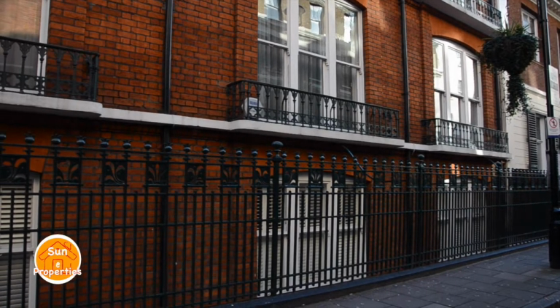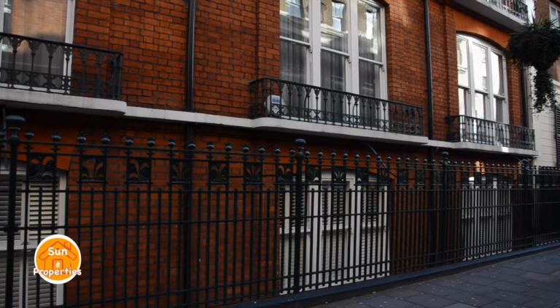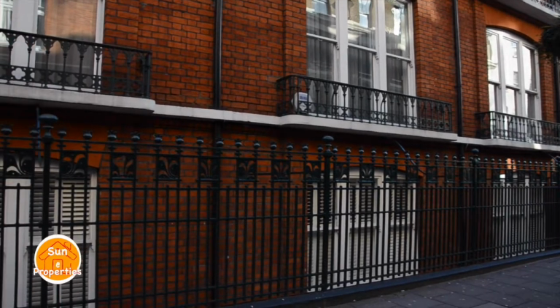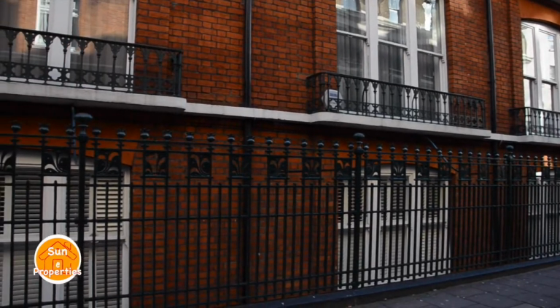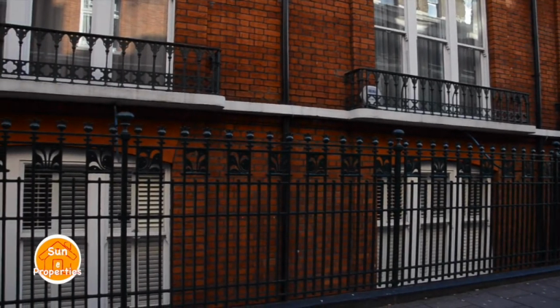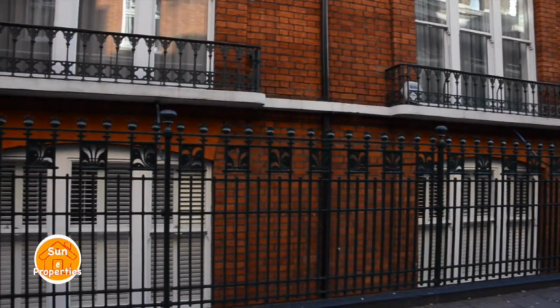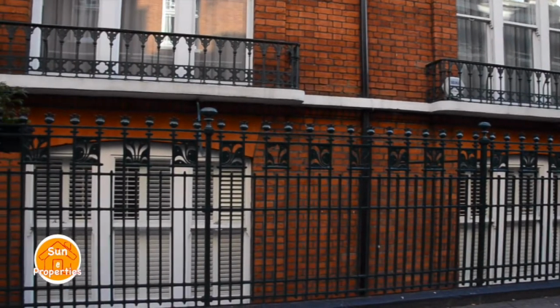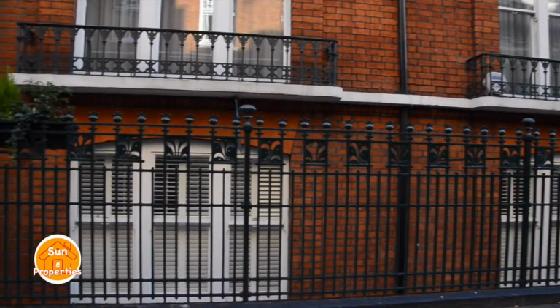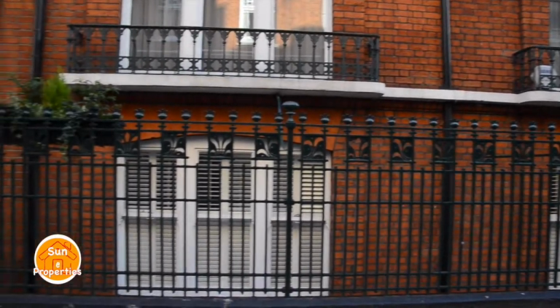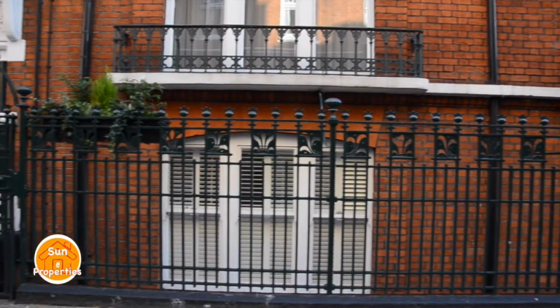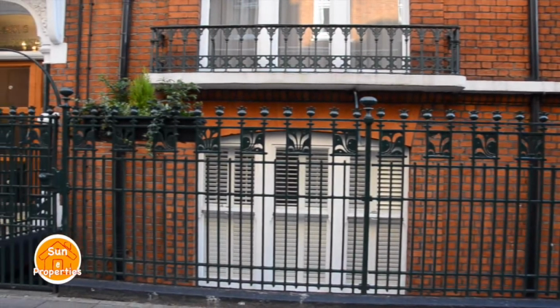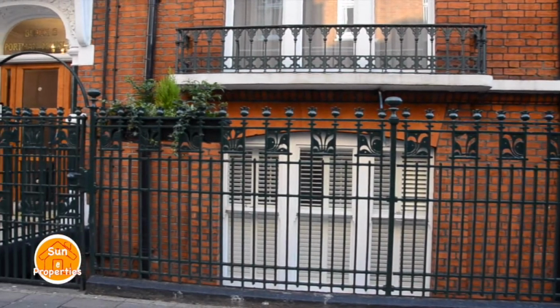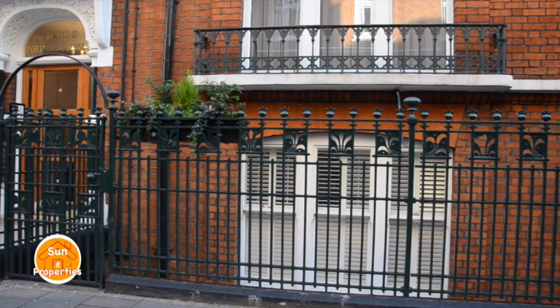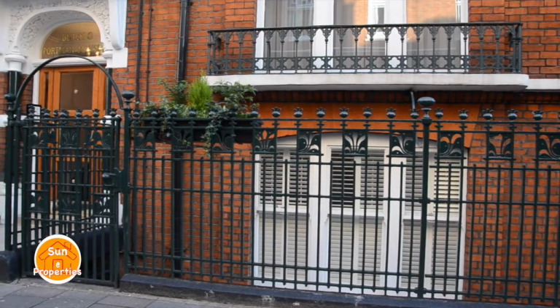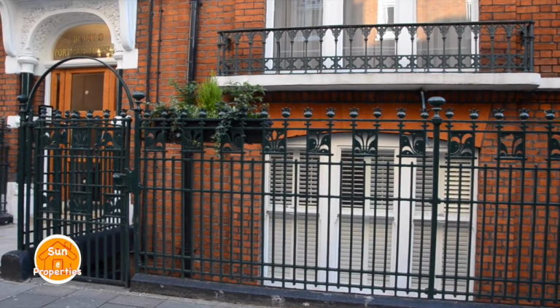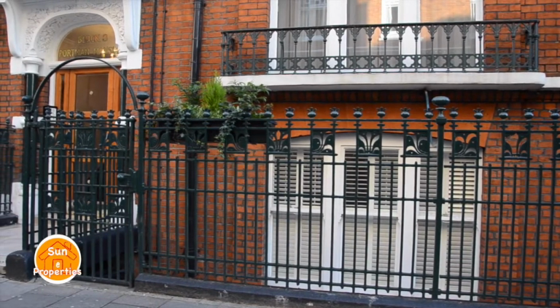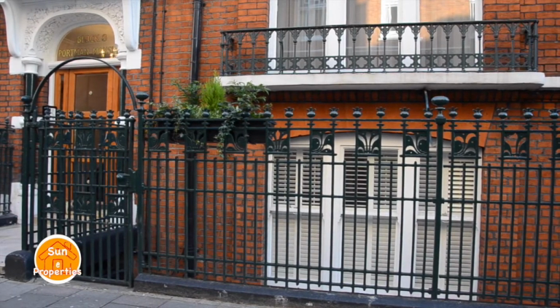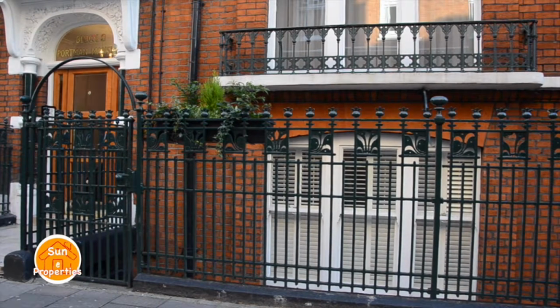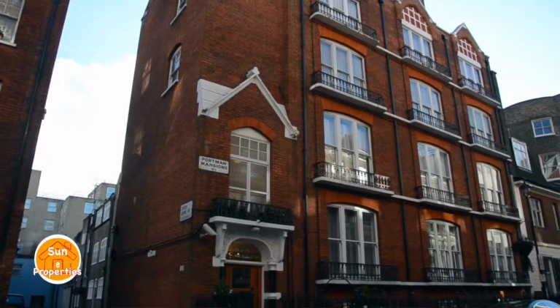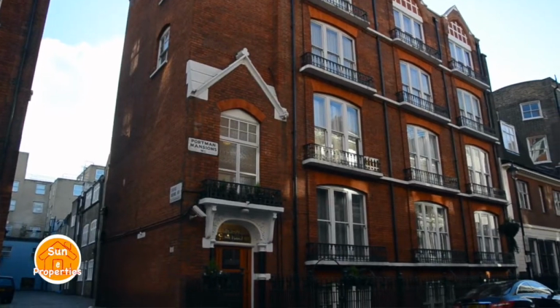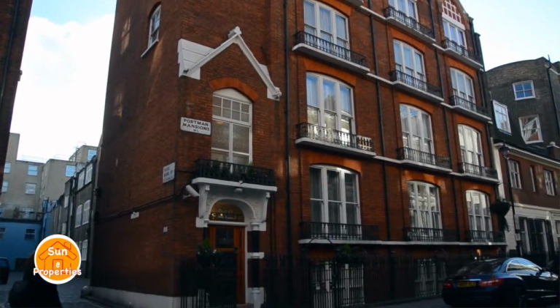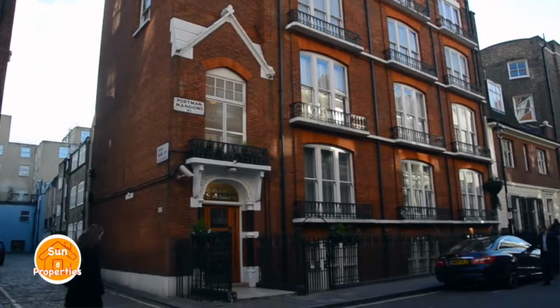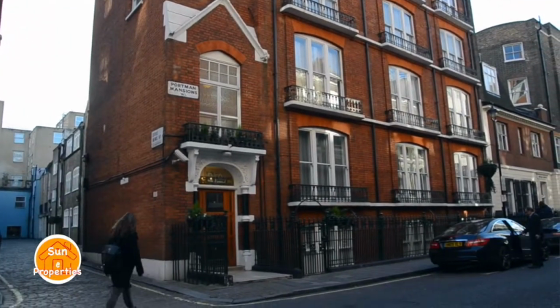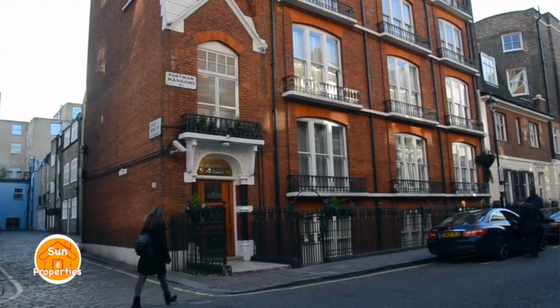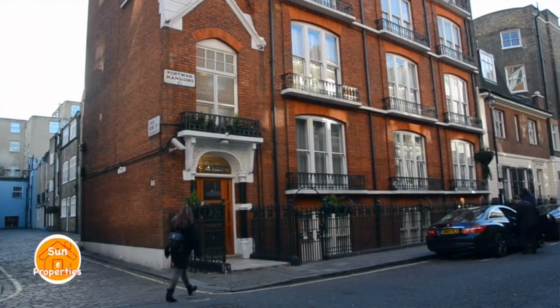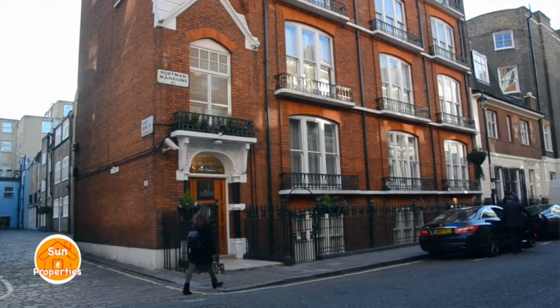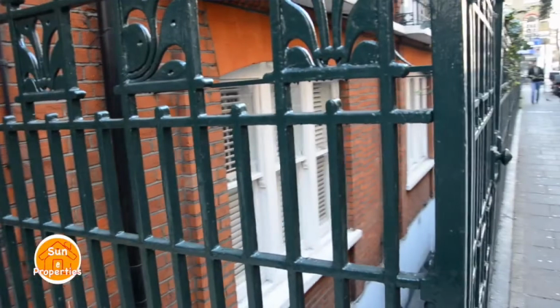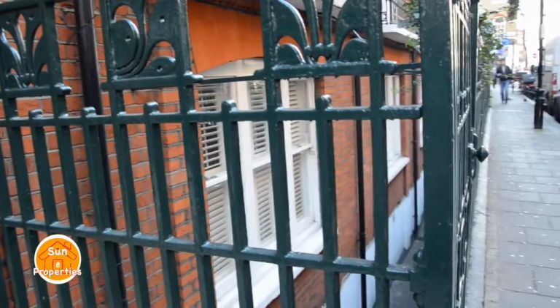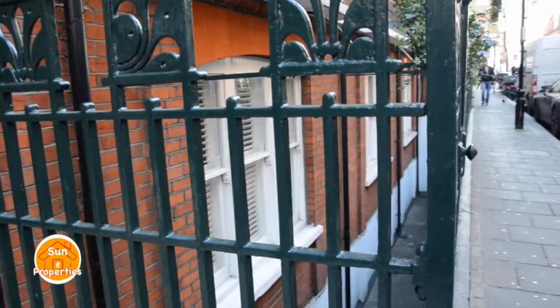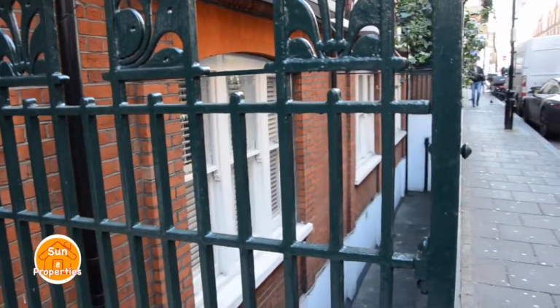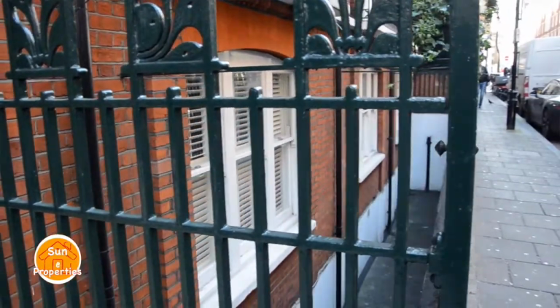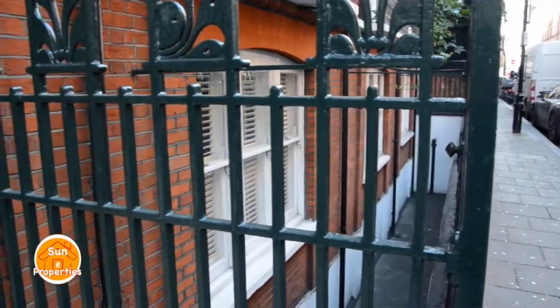This property is a fabulous four-bedroom garden apartment in the very heart of London Marylebone, which offers an abundance of living accommodation and is in a prime central location, just moments from the lovely Baker Street and Marylebone High Street.